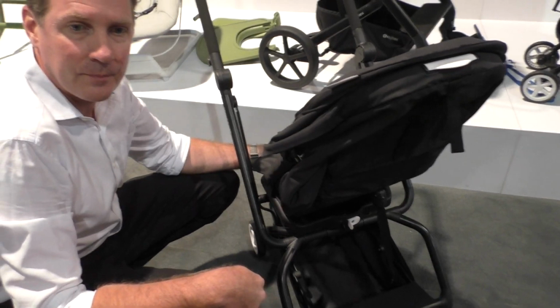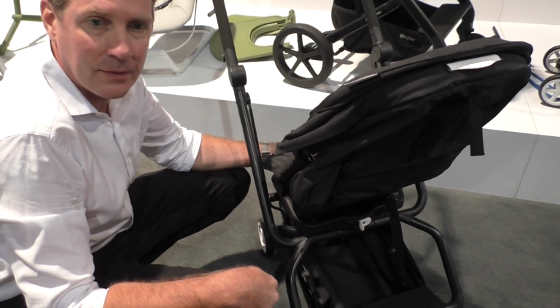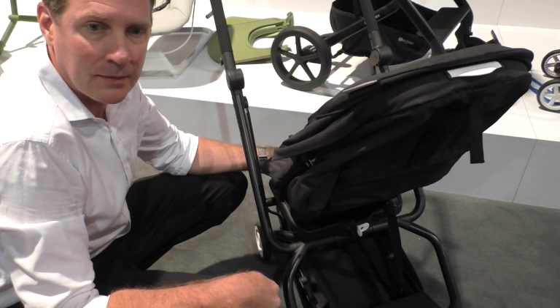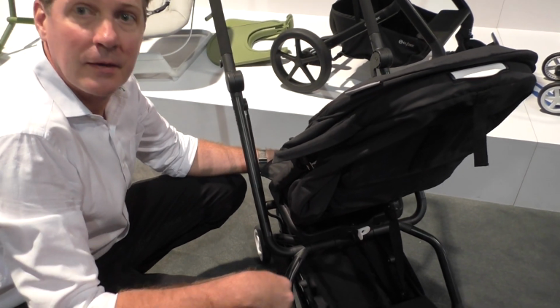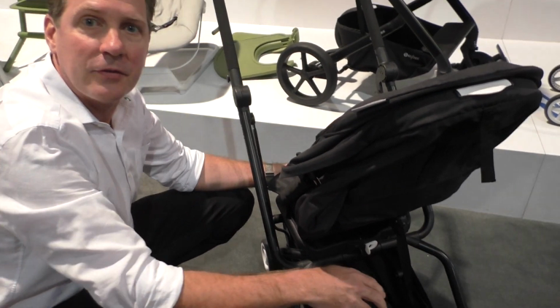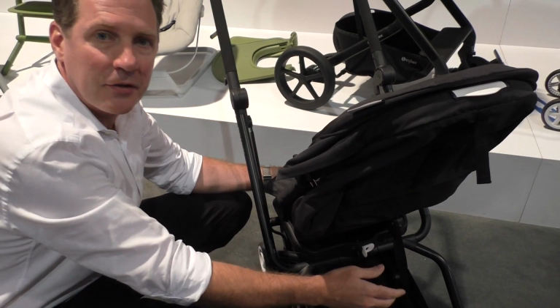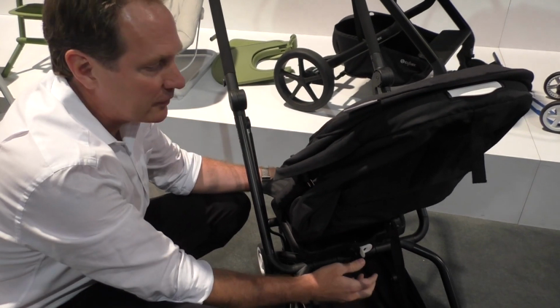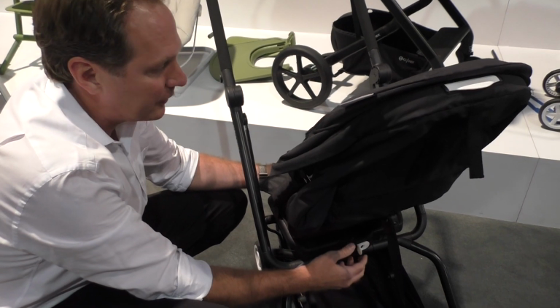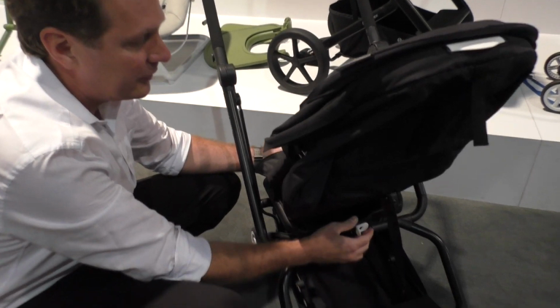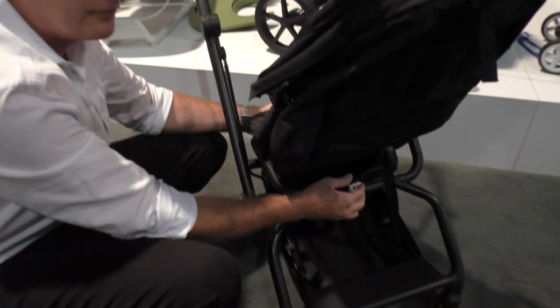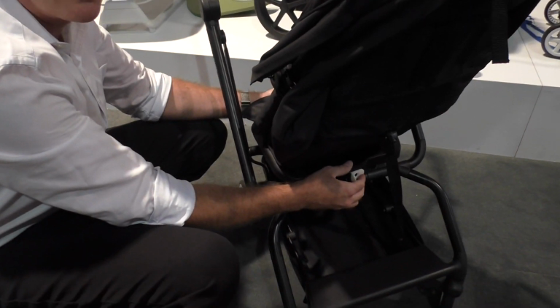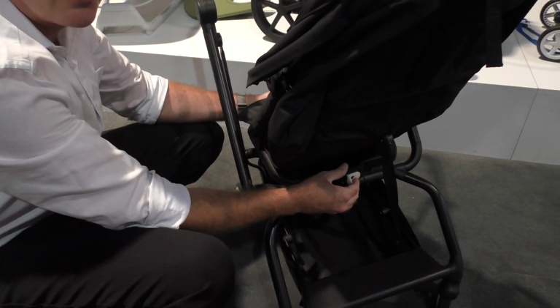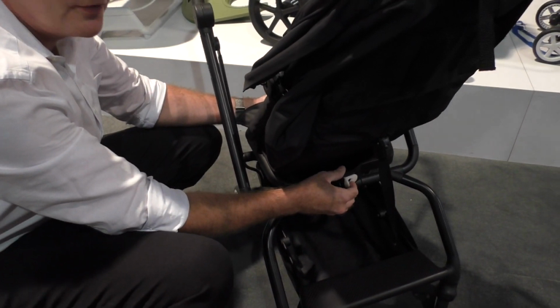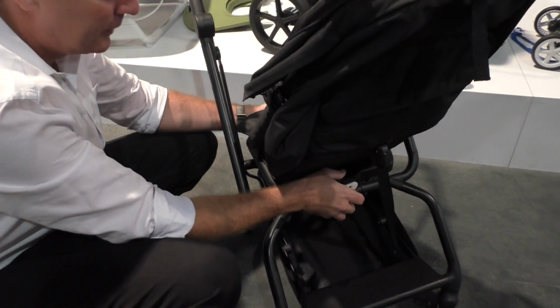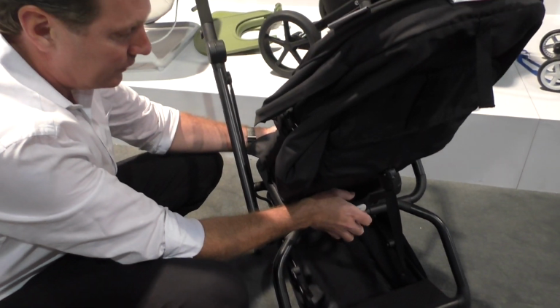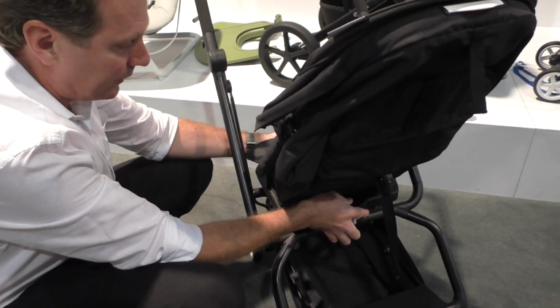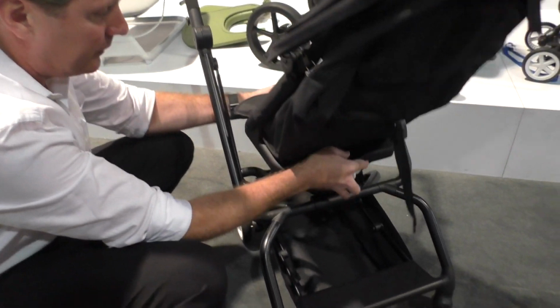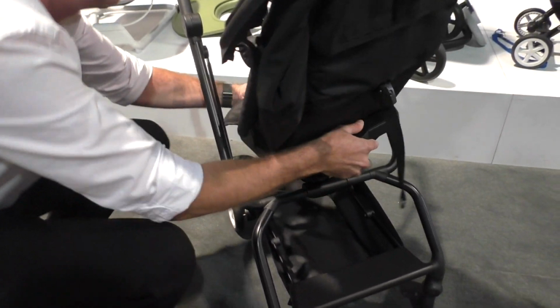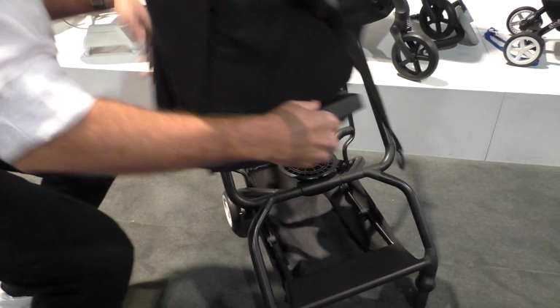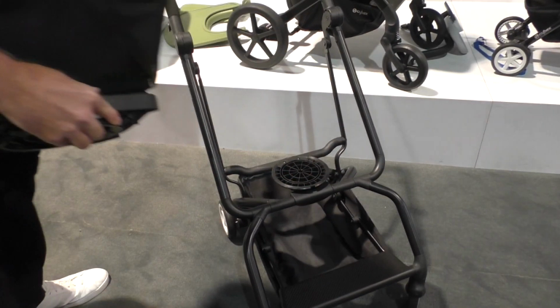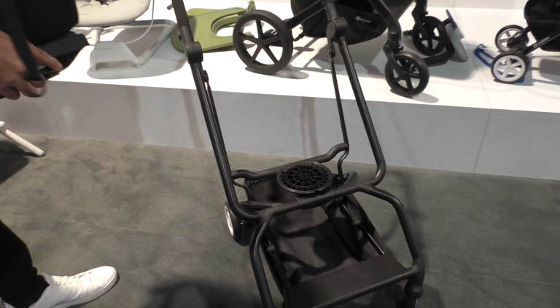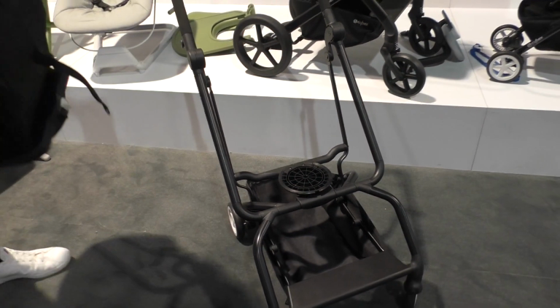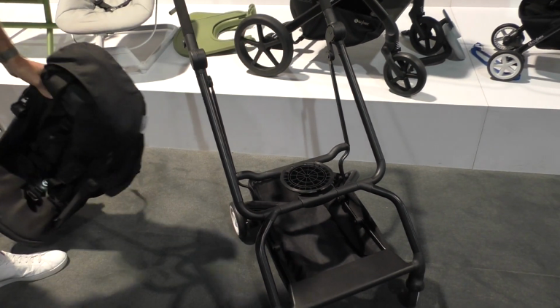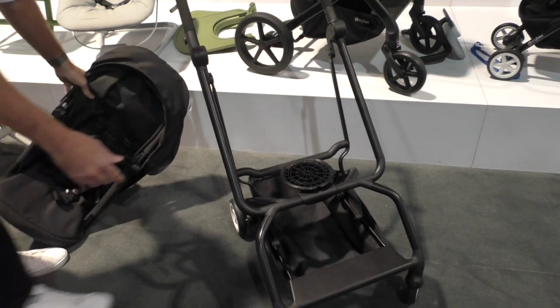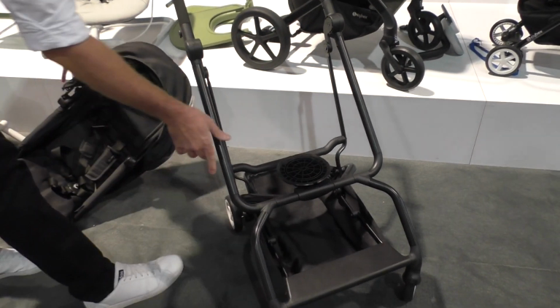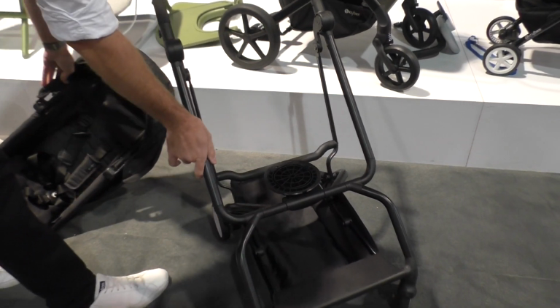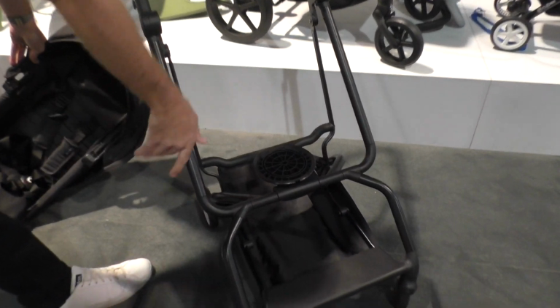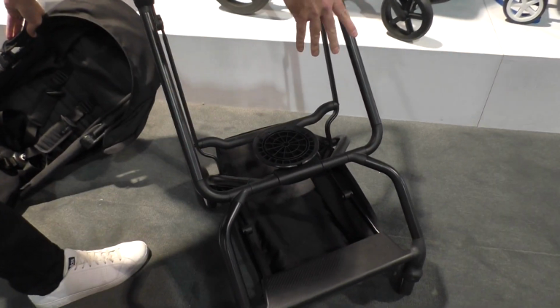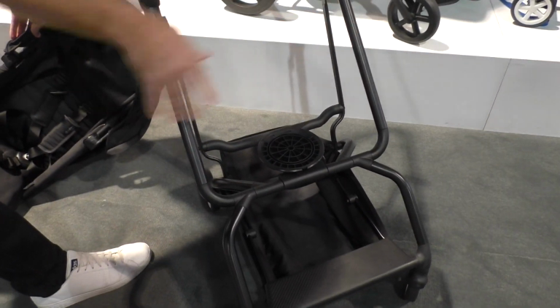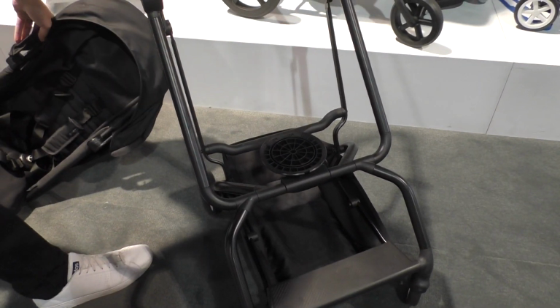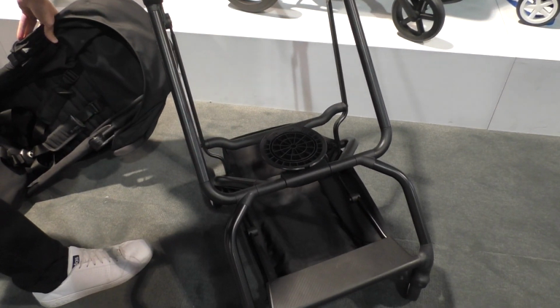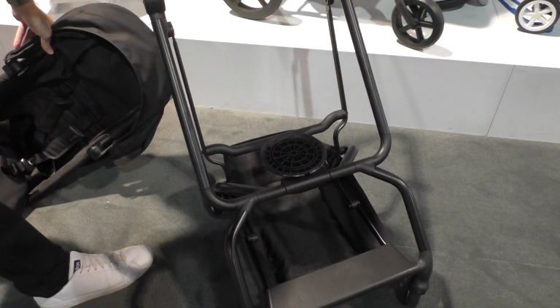Is it car seat compatible? Yes. The EZ-S Twist comes with a car seat adapter for all Cybex car seats. To install the car seat, you simply take the seat unit off and attach the car seat adapters to the side of the frame.